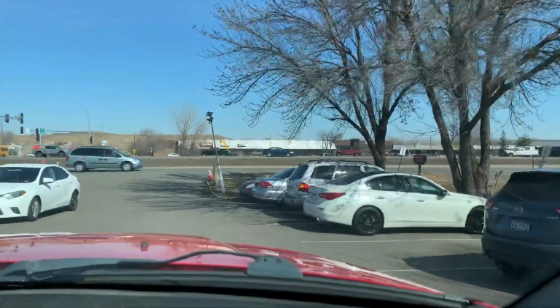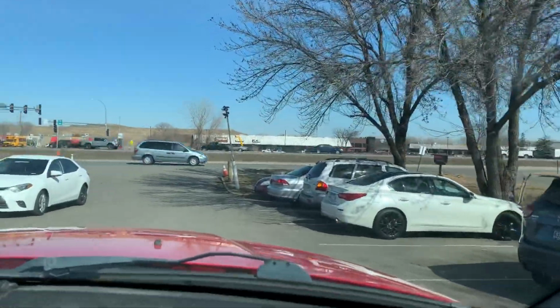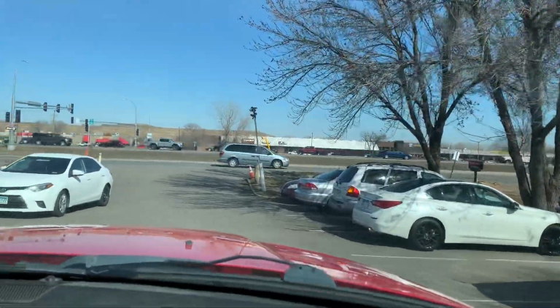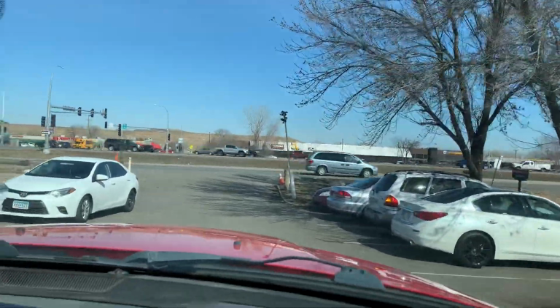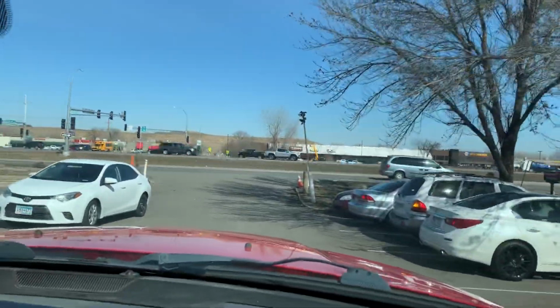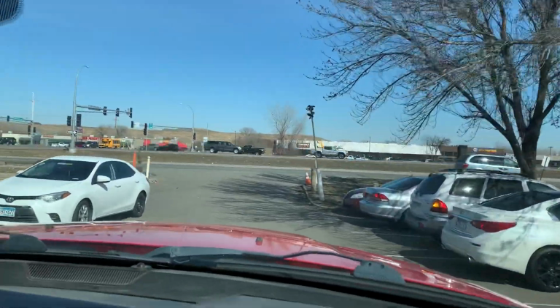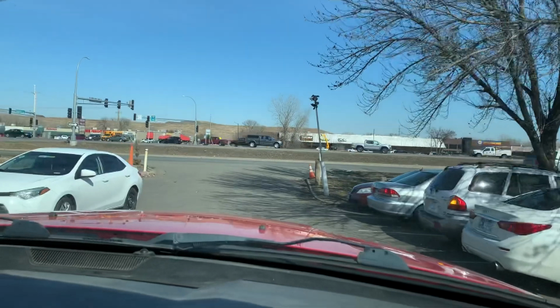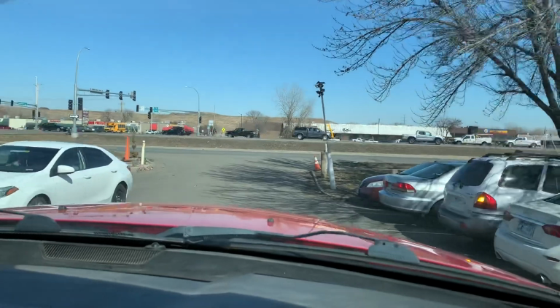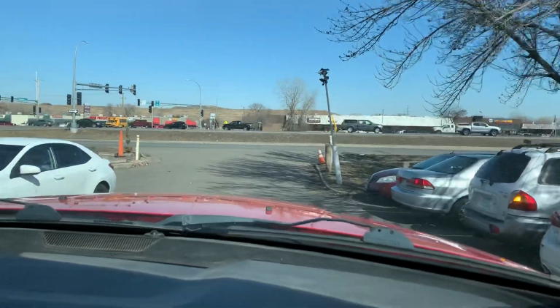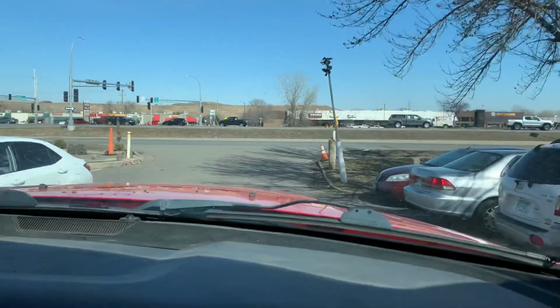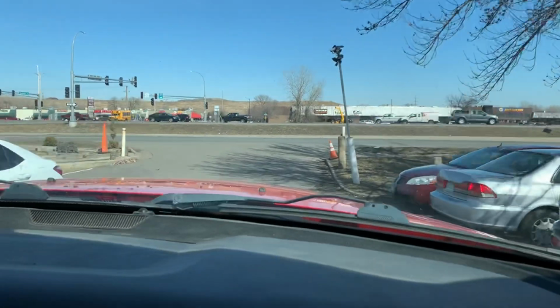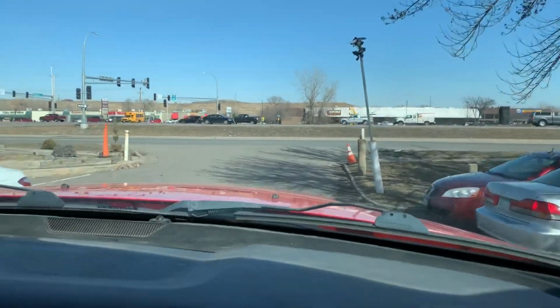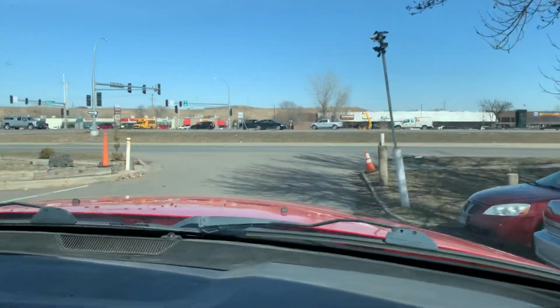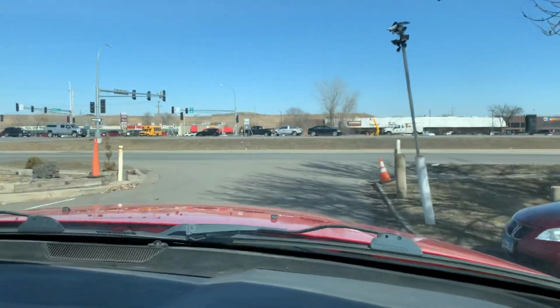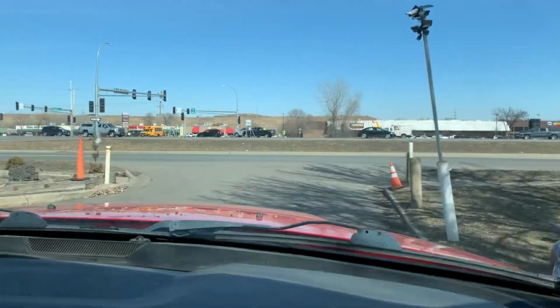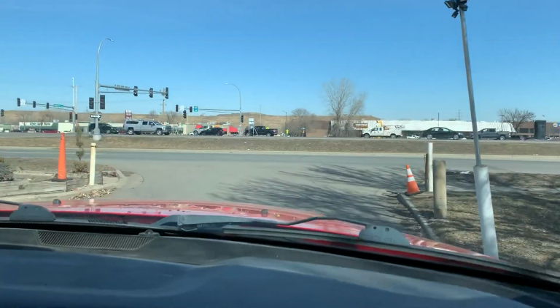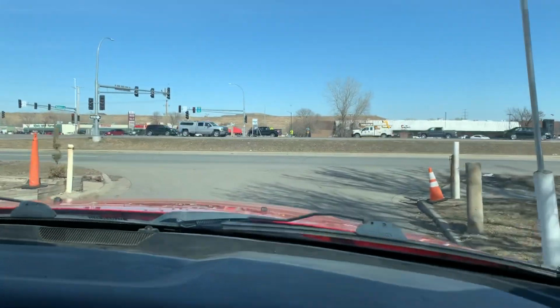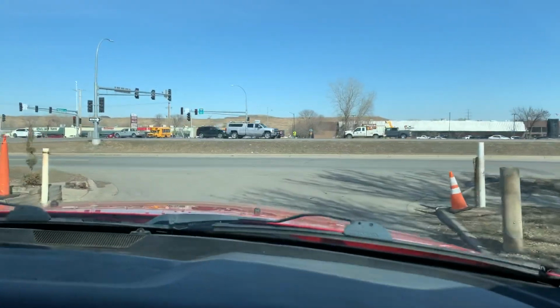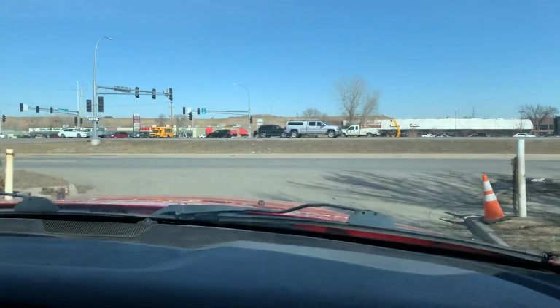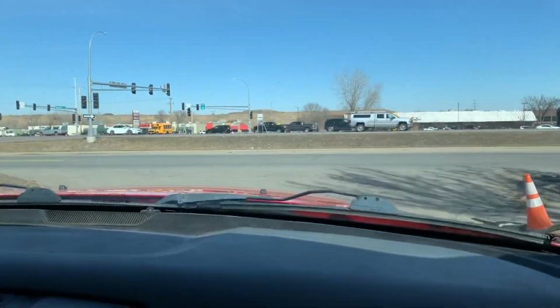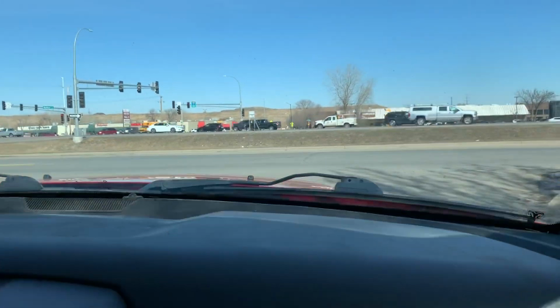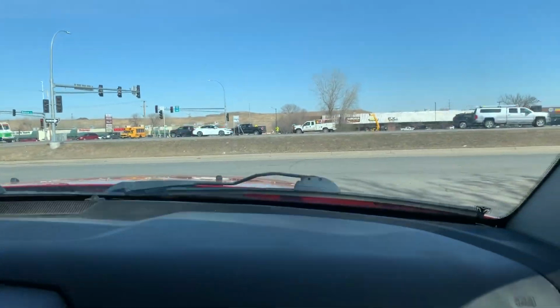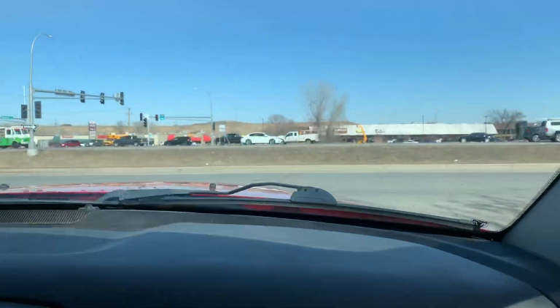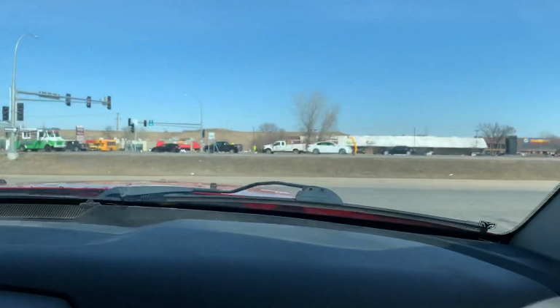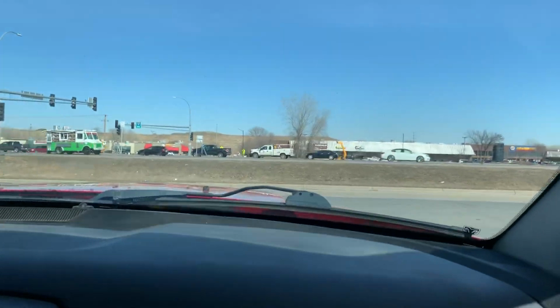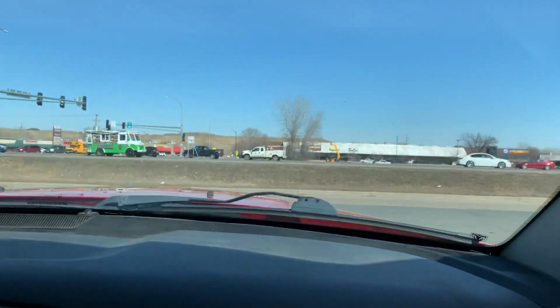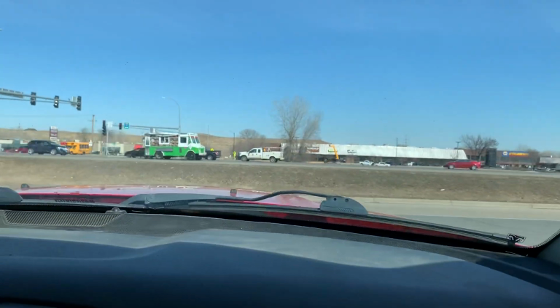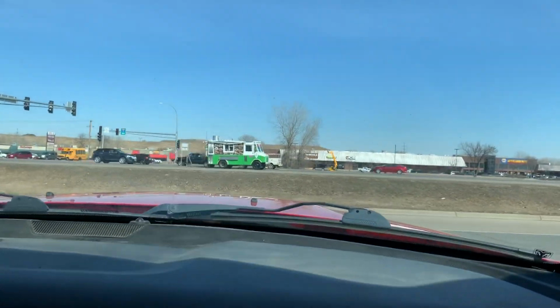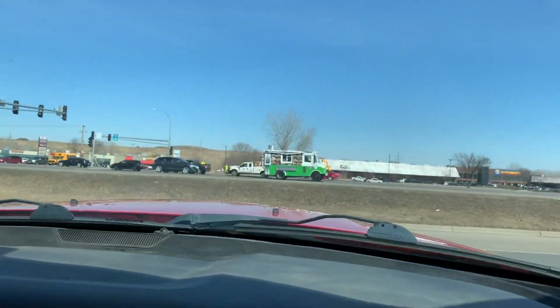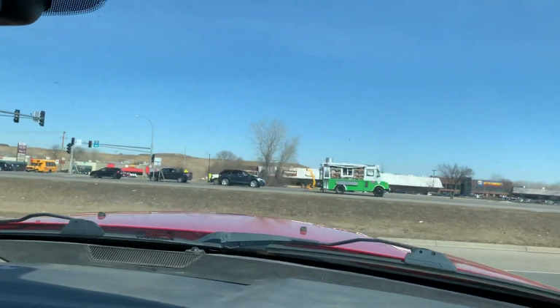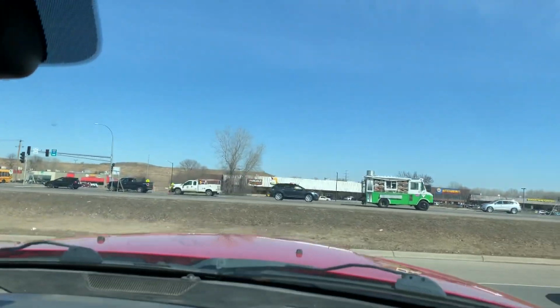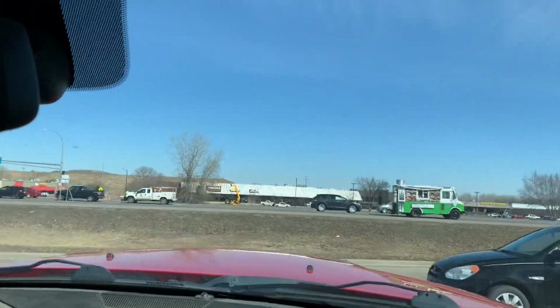It's got 140,832 — those are the exact miles on the vehicle. We'll just take you on a short drive here on the frontage road.